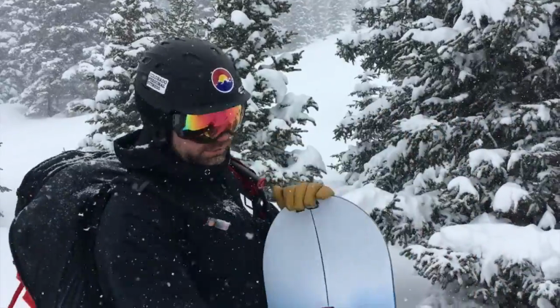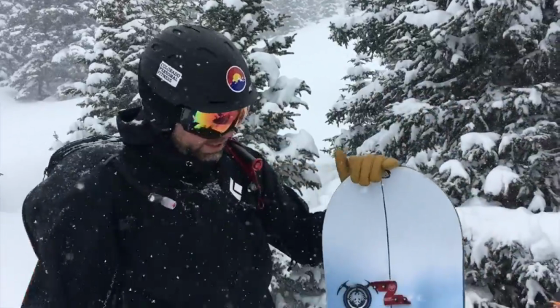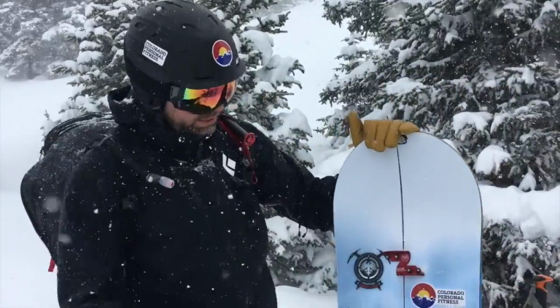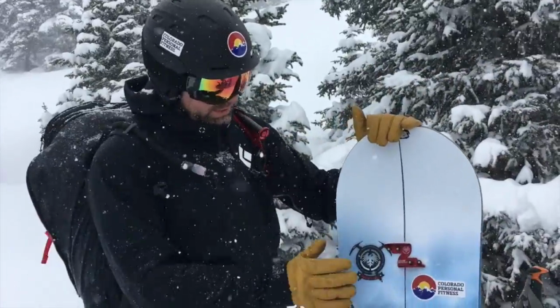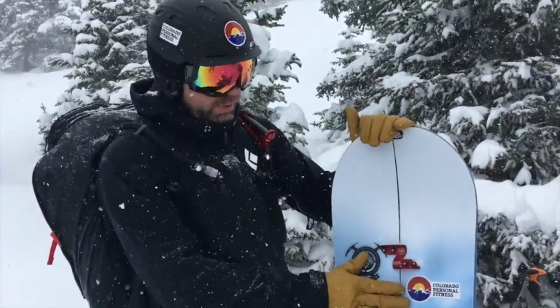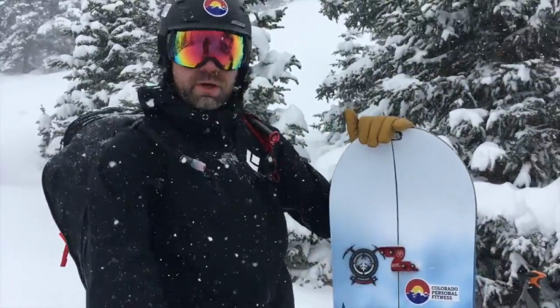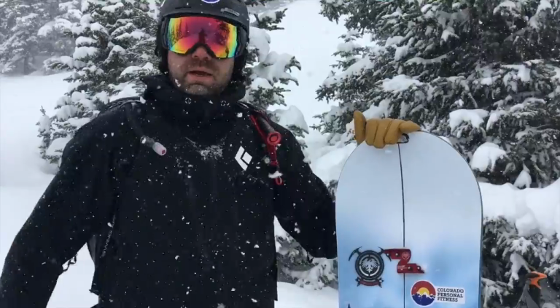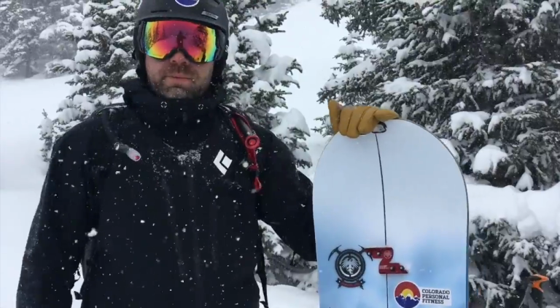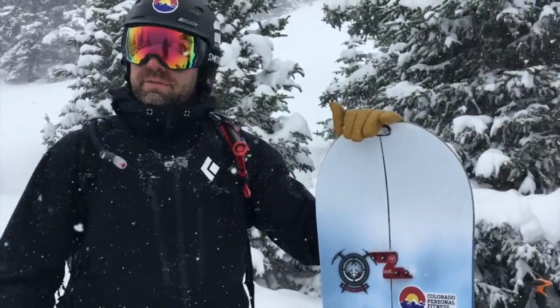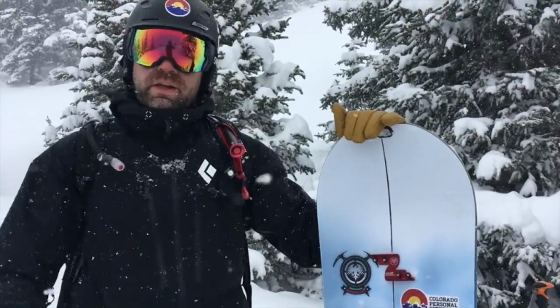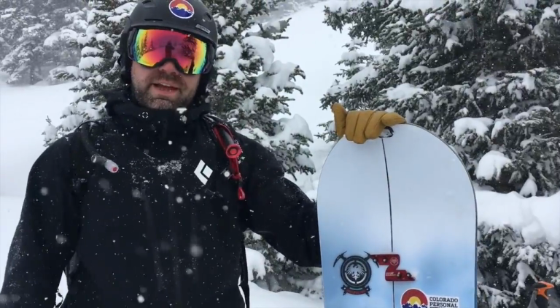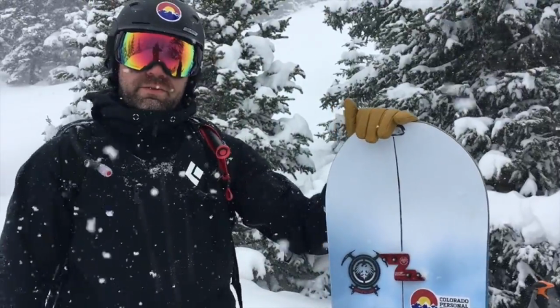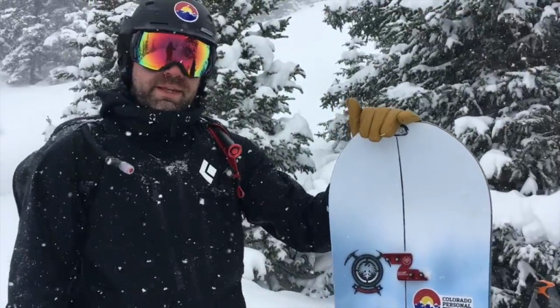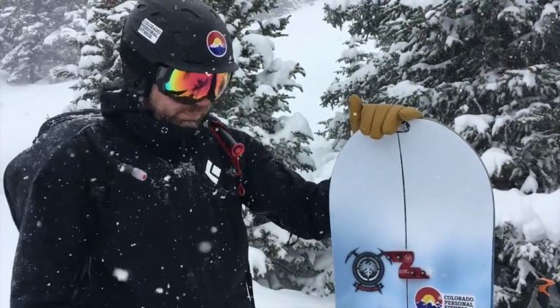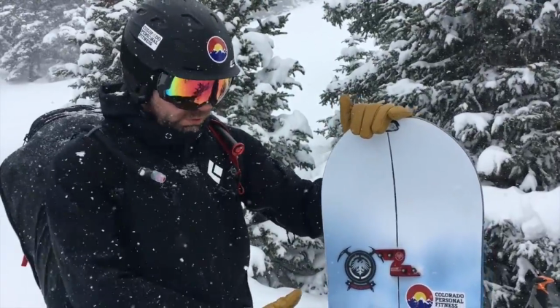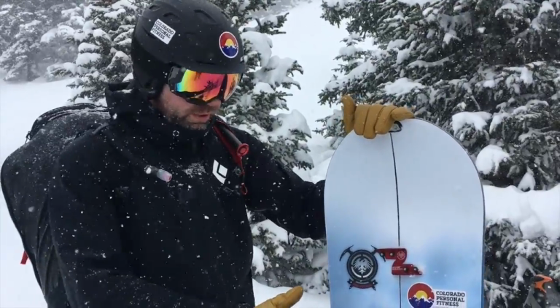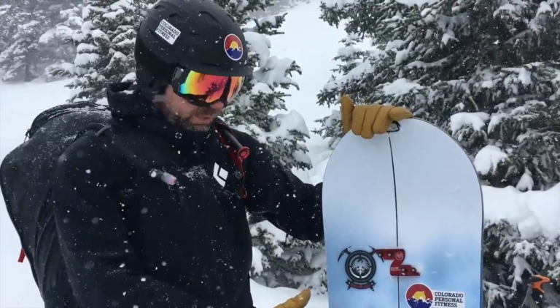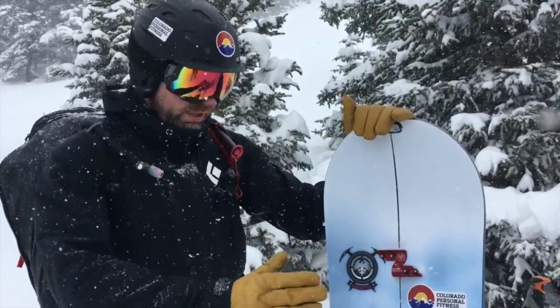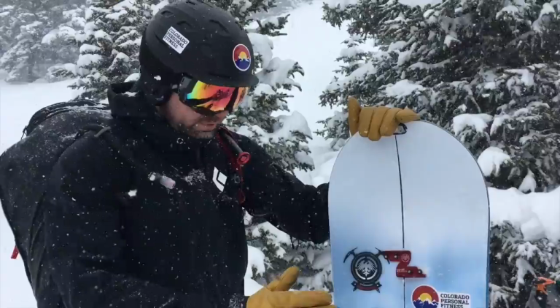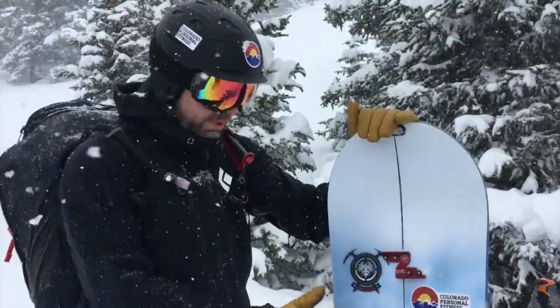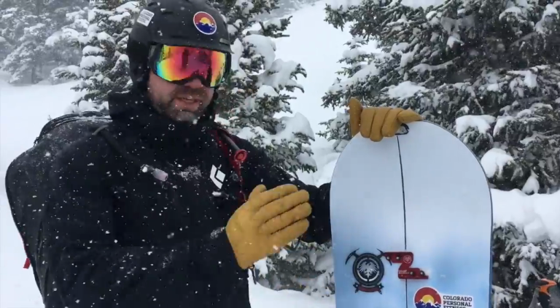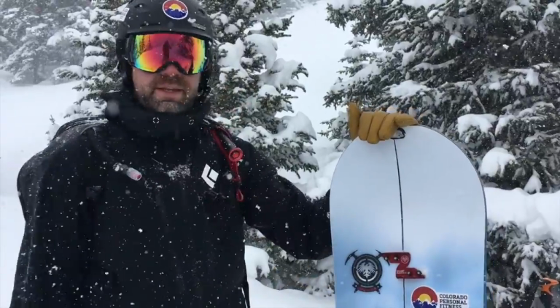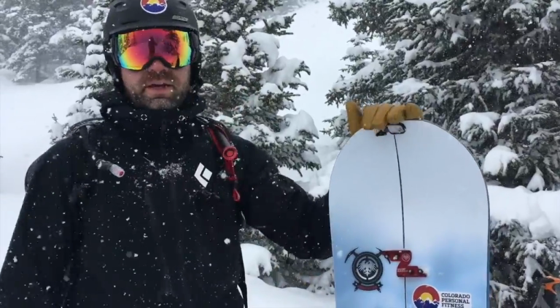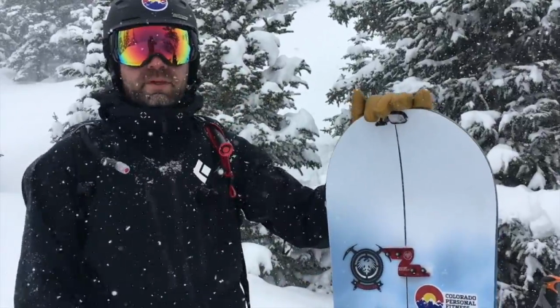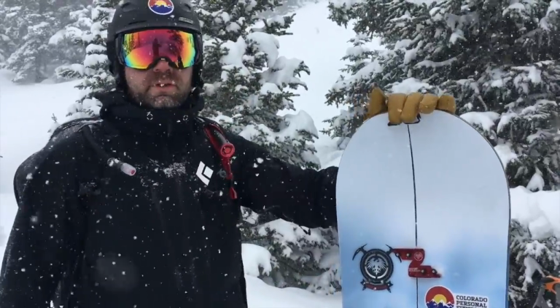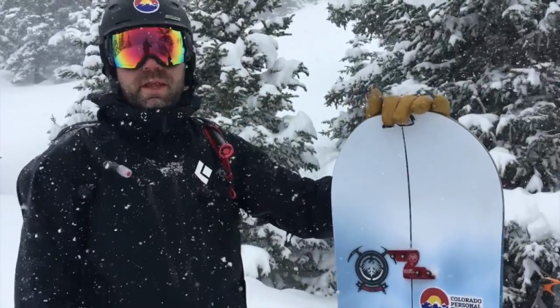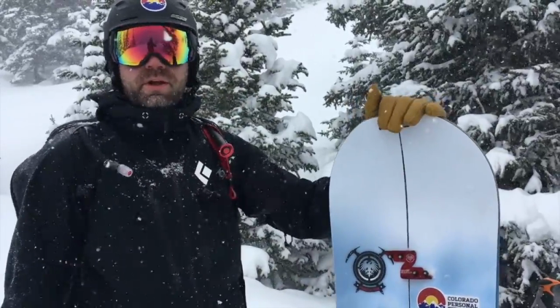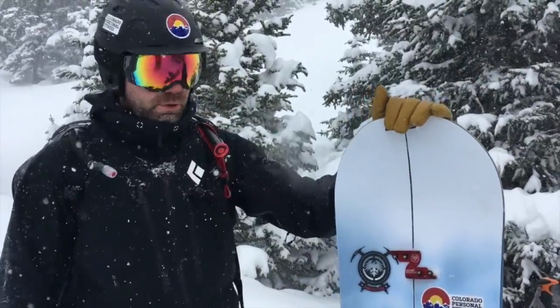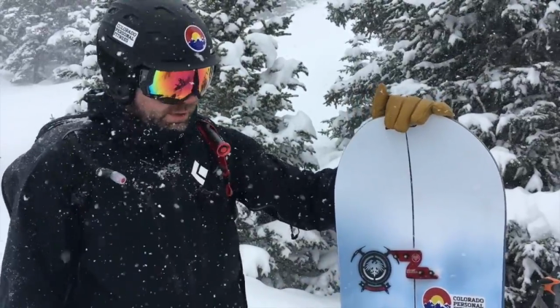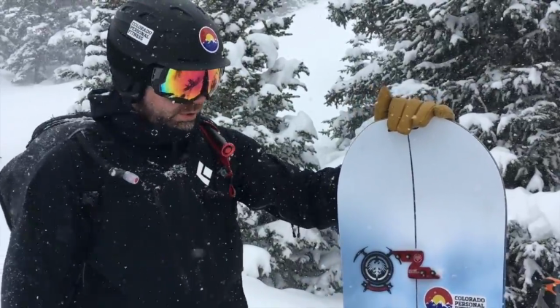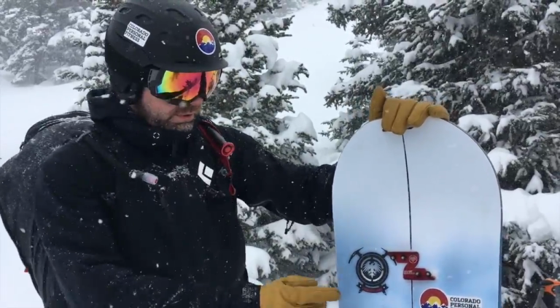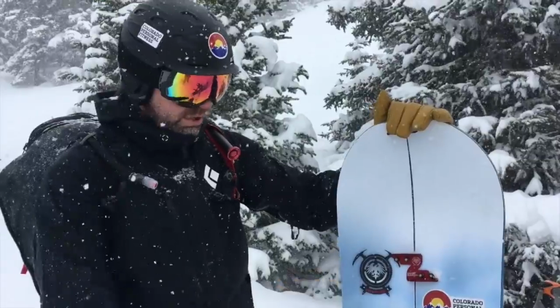It comes with a three-year warranty, which is almost unheard of in the industry. These are handmade here in Colorado. On average, 40 sets of hands go into making each snowboard, each split board, each pair of skis, and each skateboard.